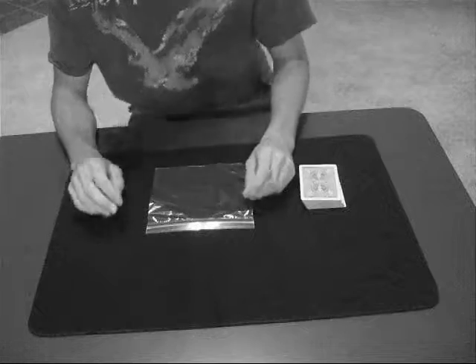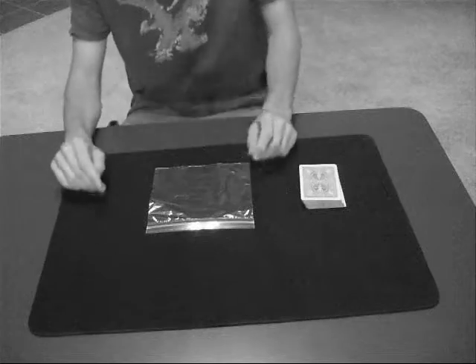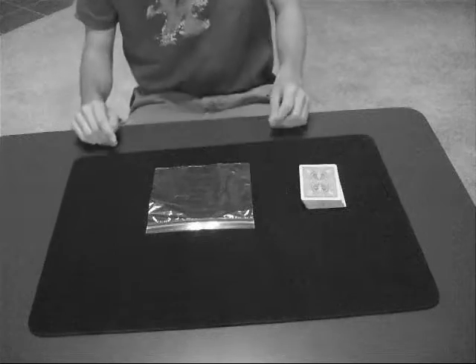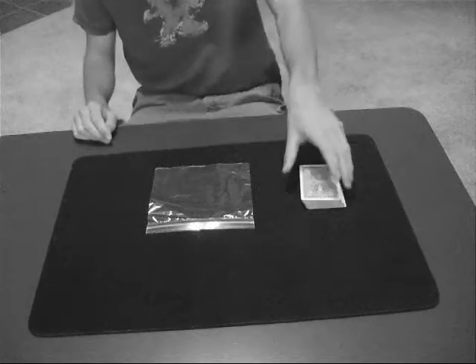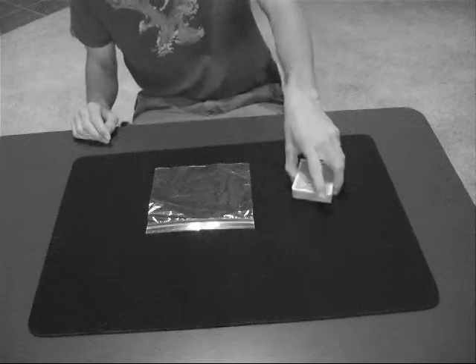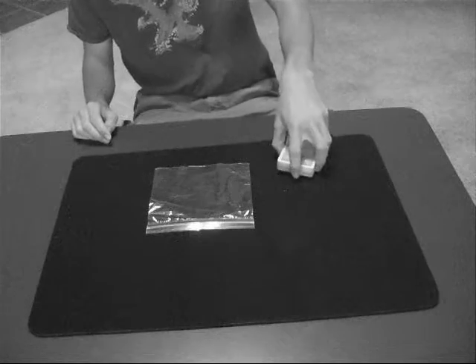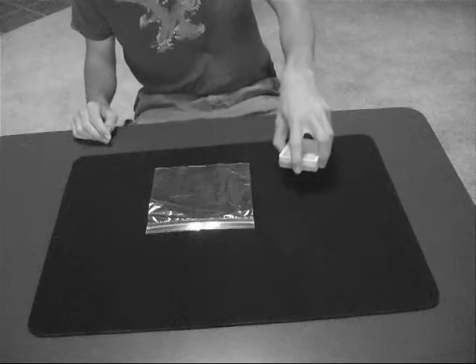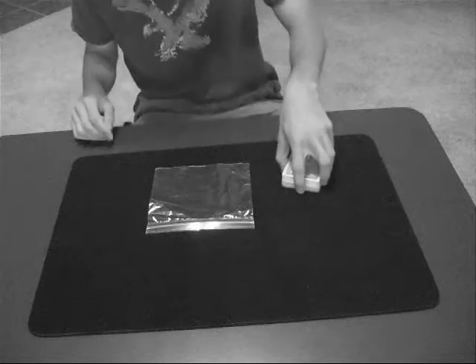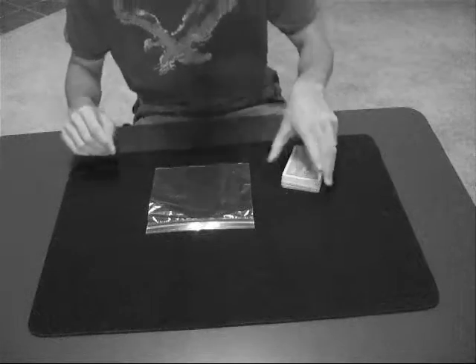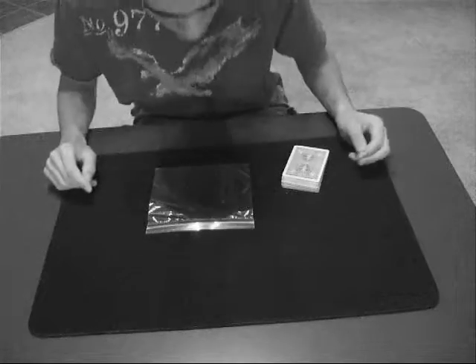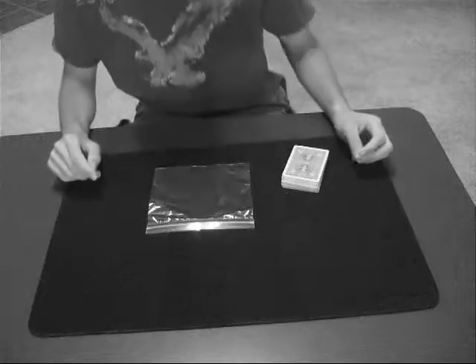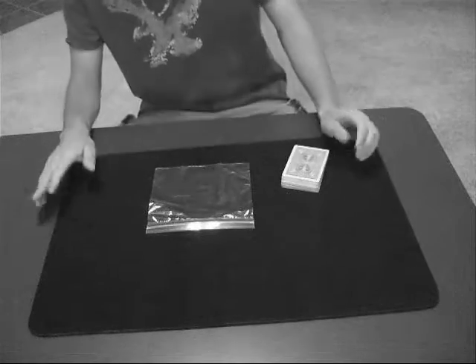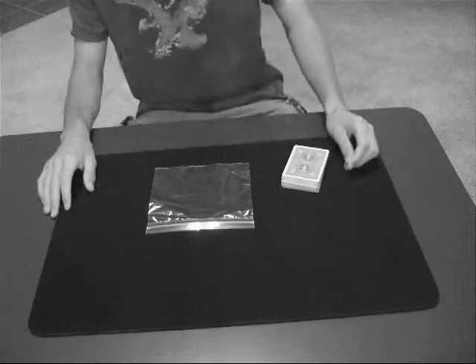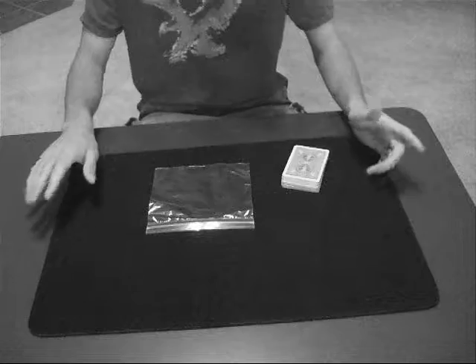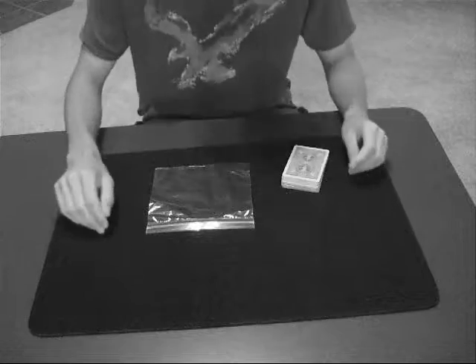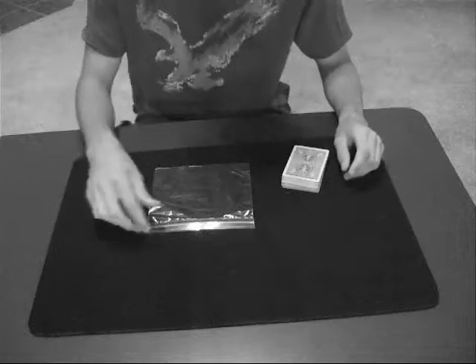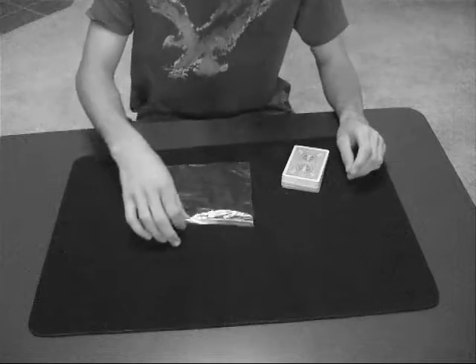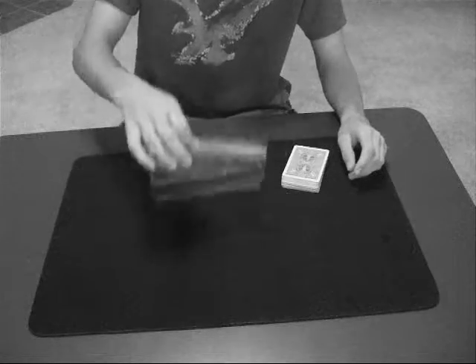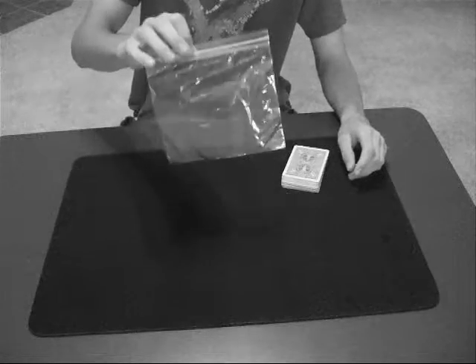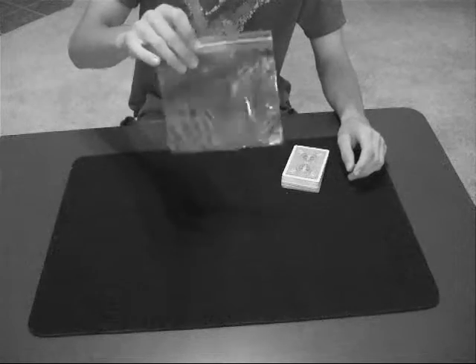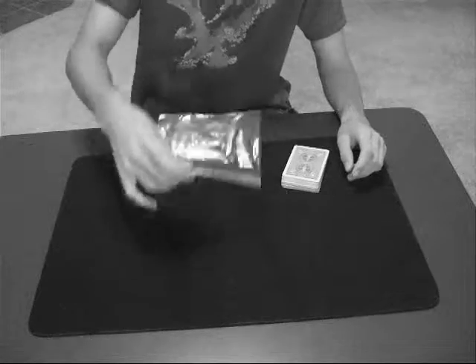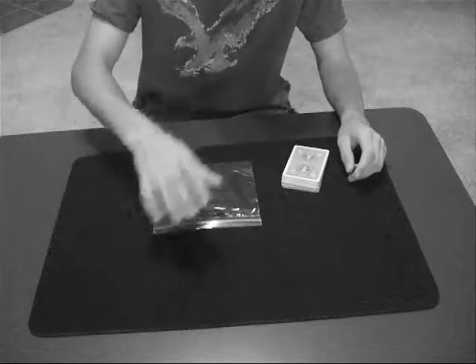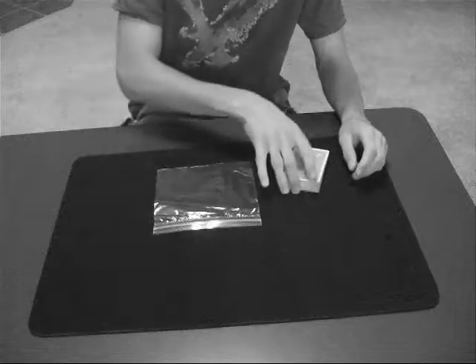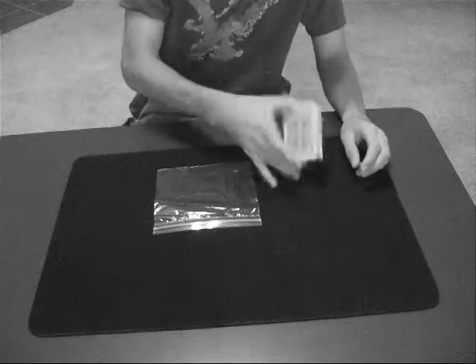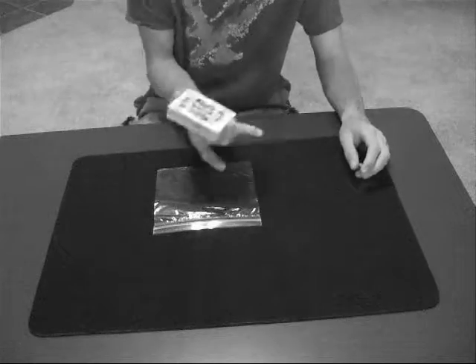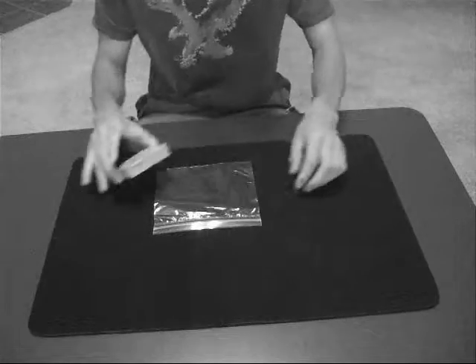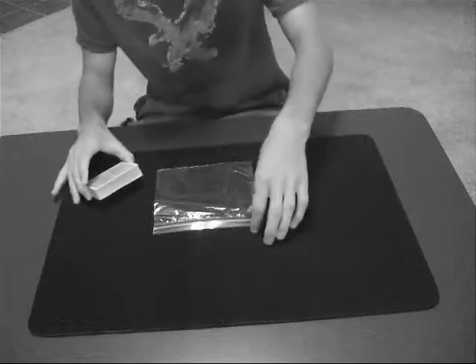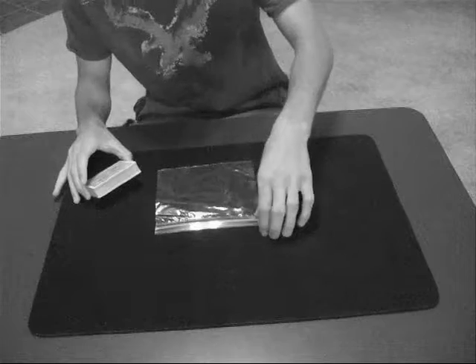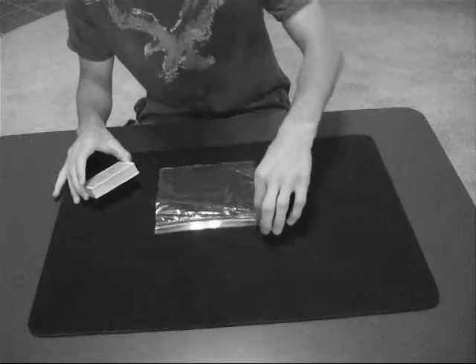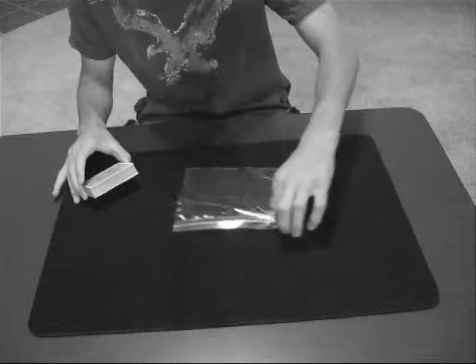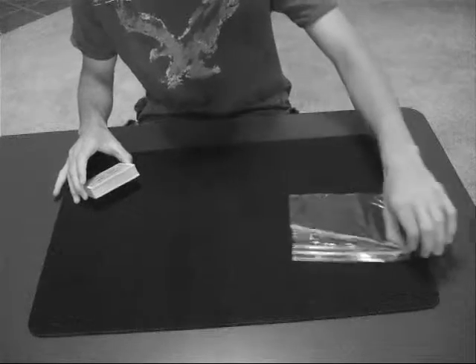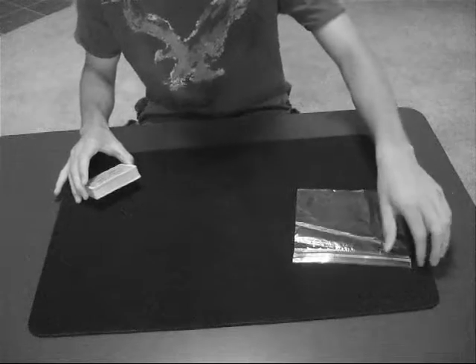This is Indecent by Wayne Houchen. There's no setup, no gimmicks — all you need is a plastic Ziploc bag and a deck of cards. Set this aside for now.